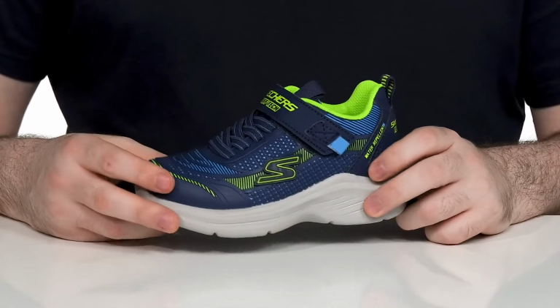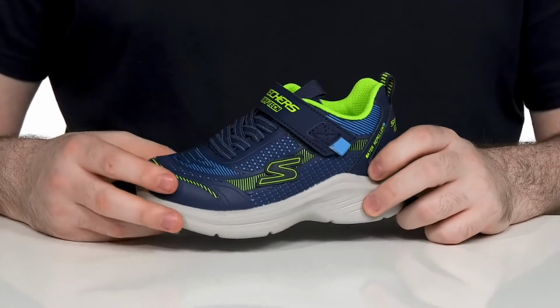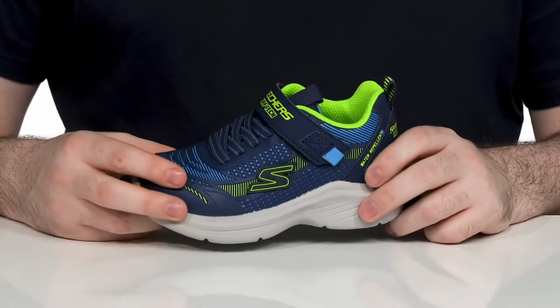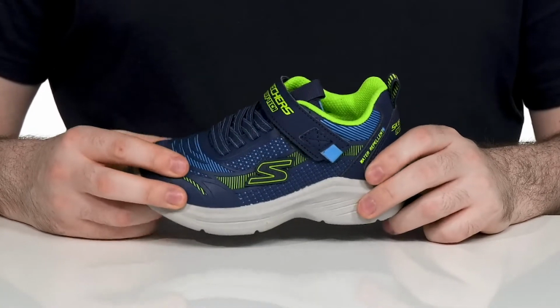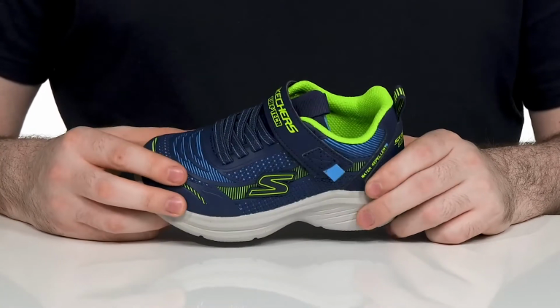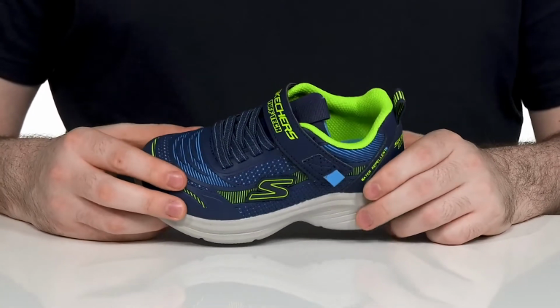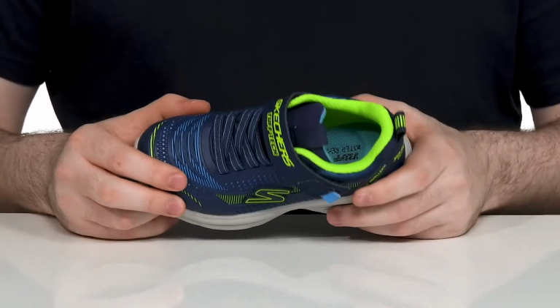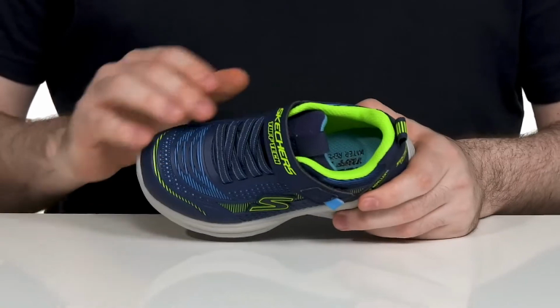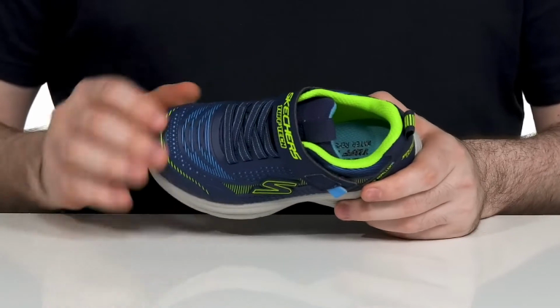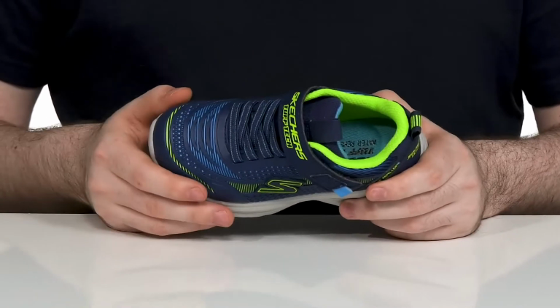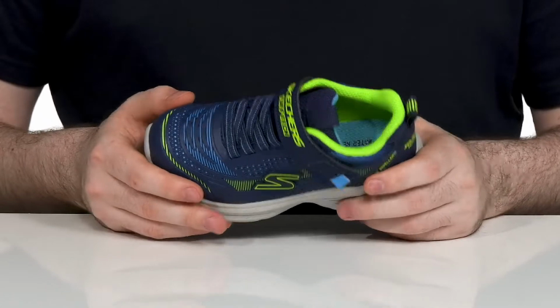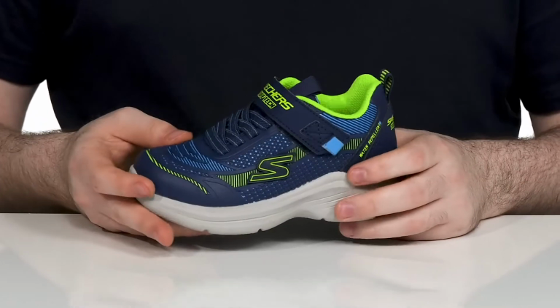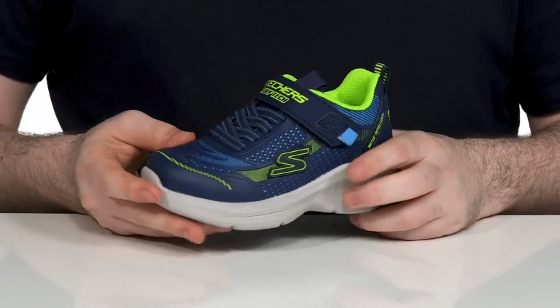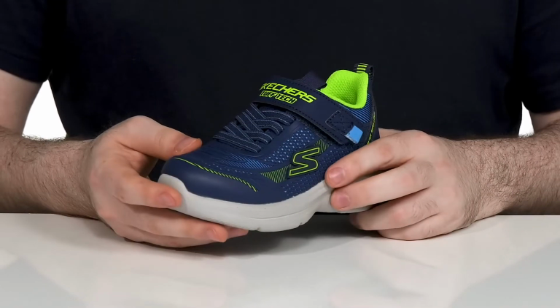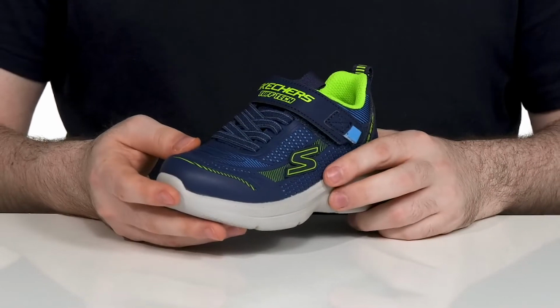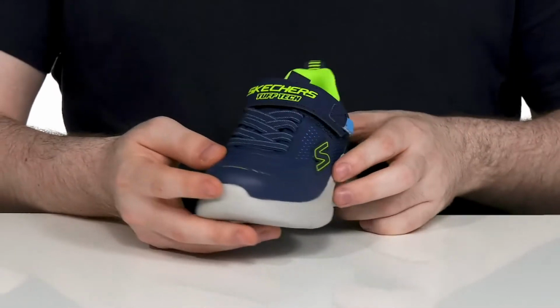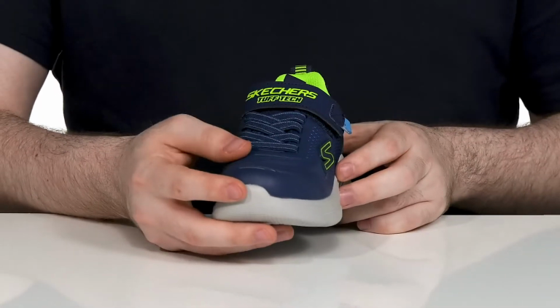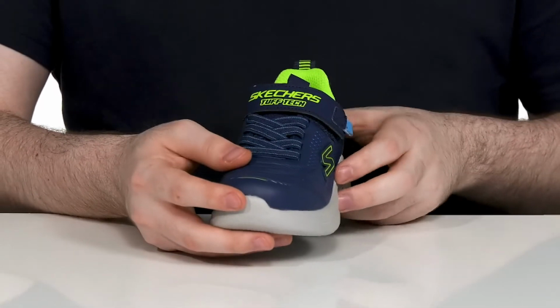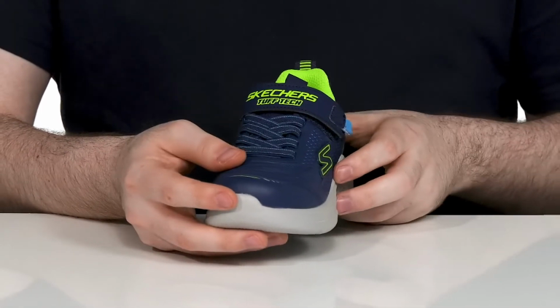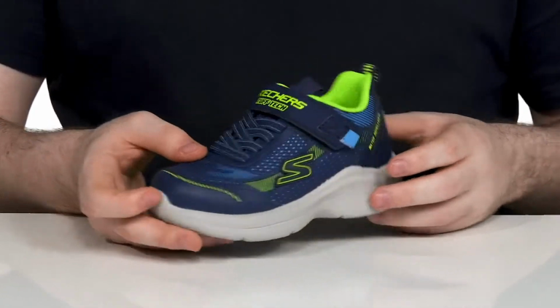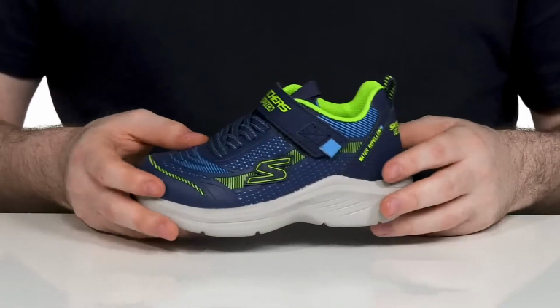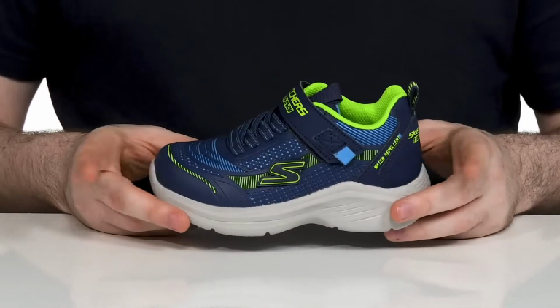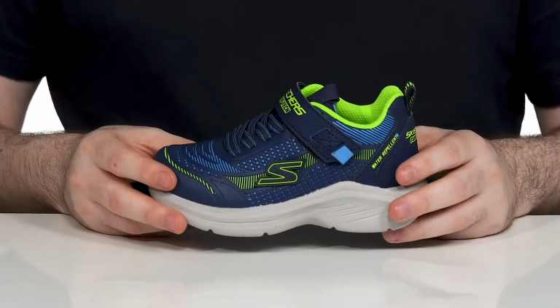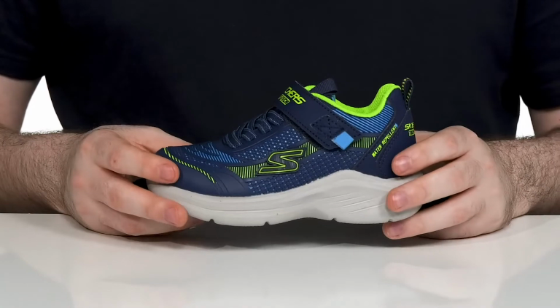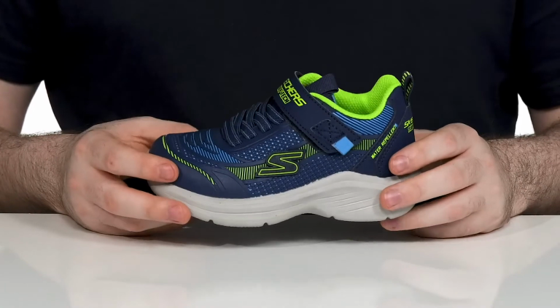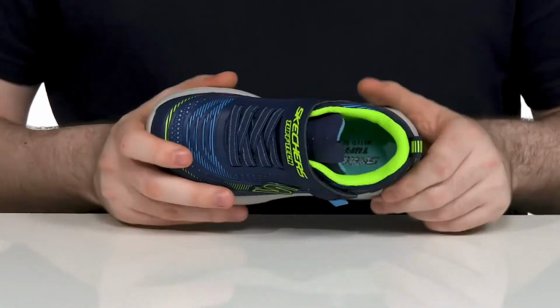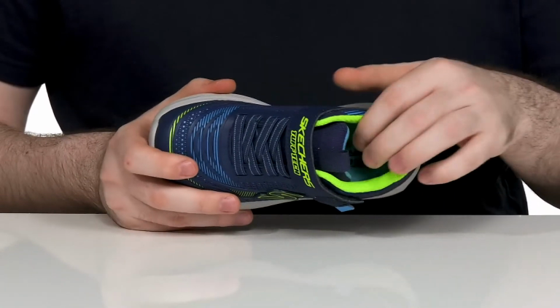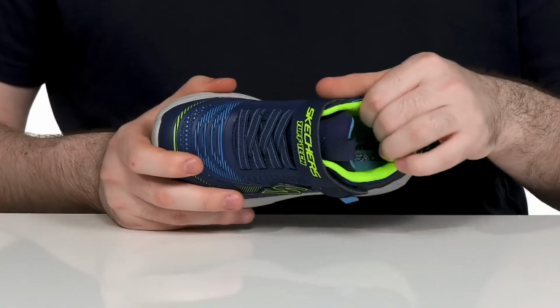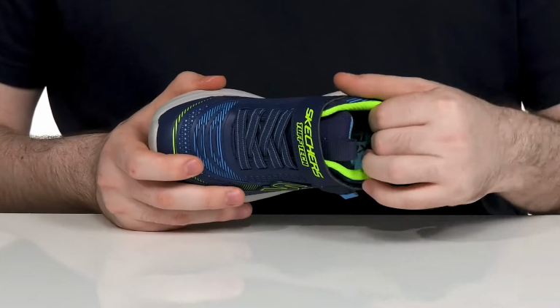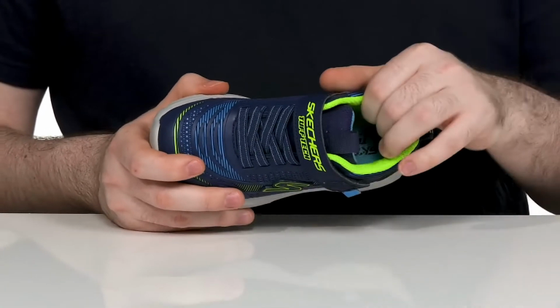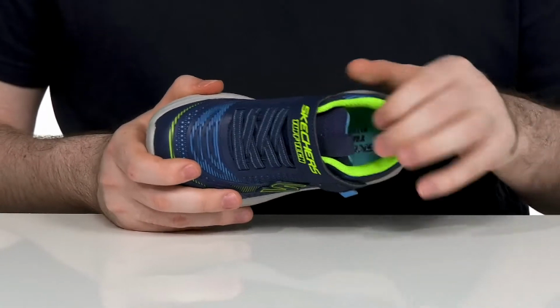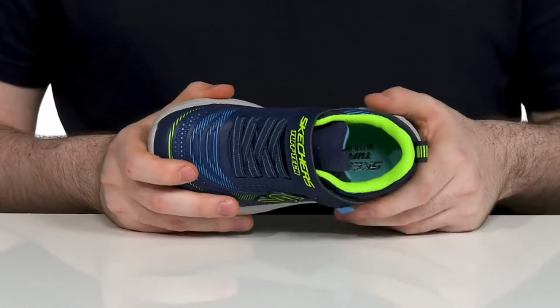It's made with a durable synthetic upper that has abrasion resistant materials to keep them looking clean and staying together. It's also water repellent to keep it fresh on the inside while wicking away some moisture.